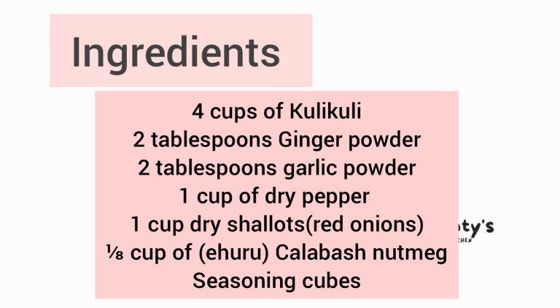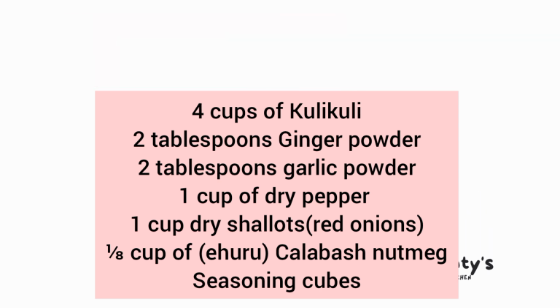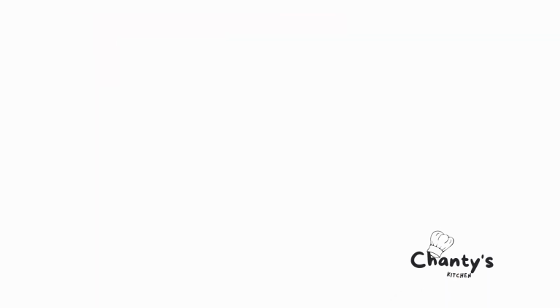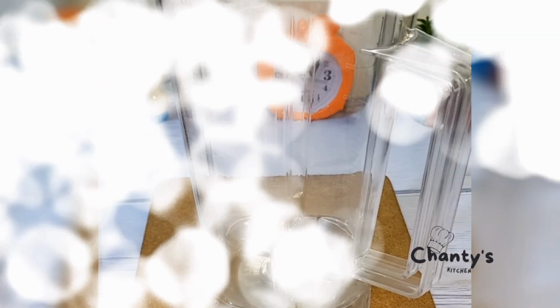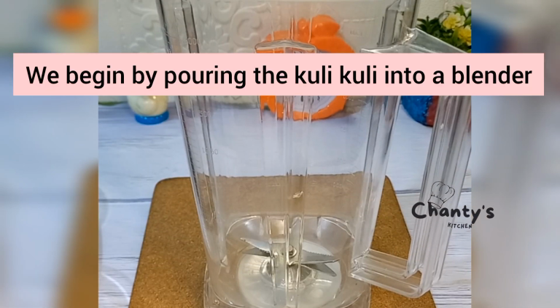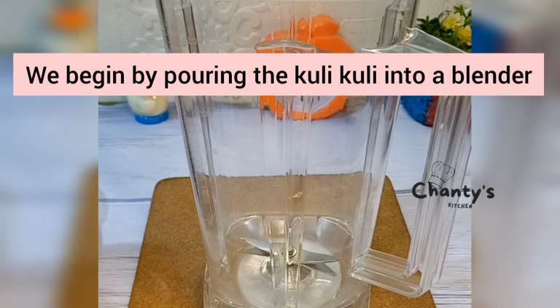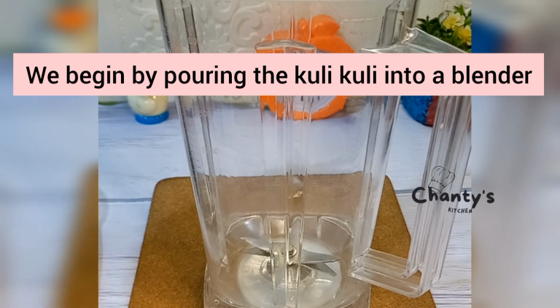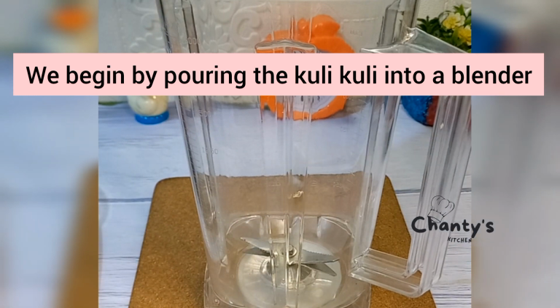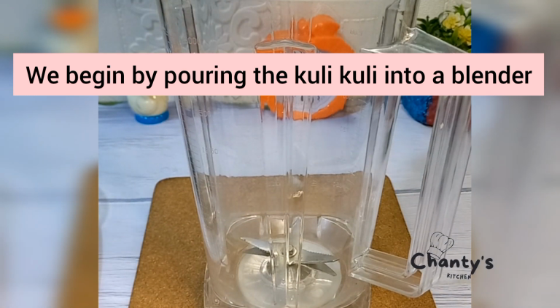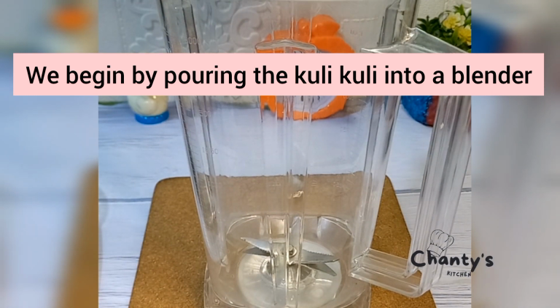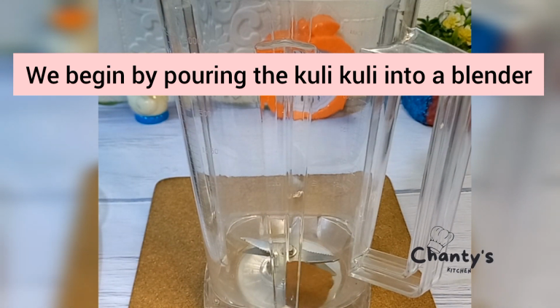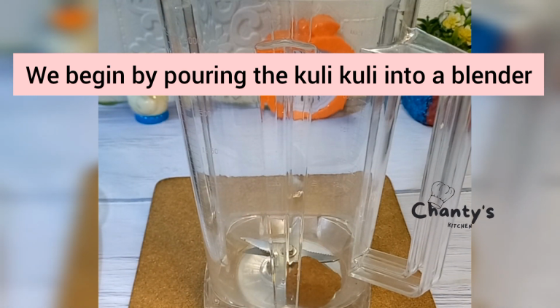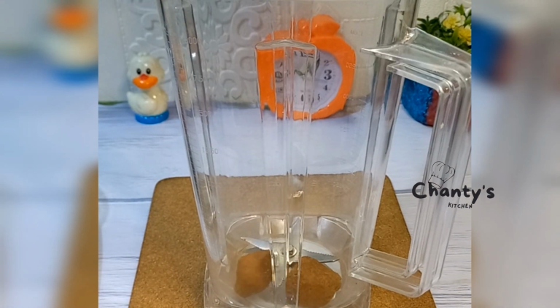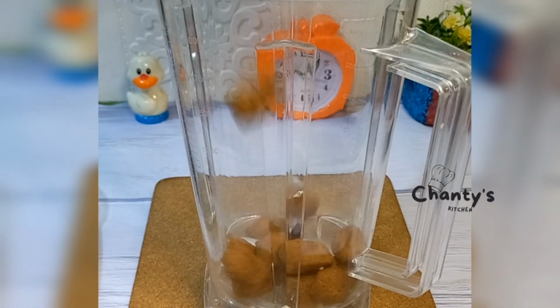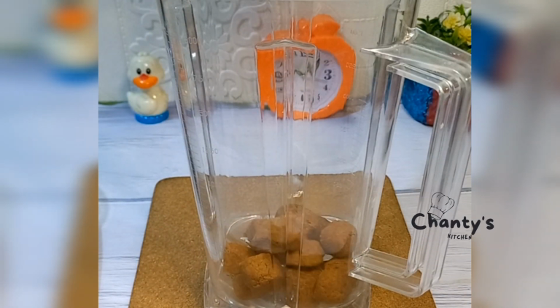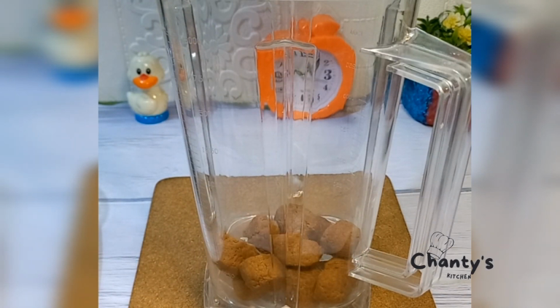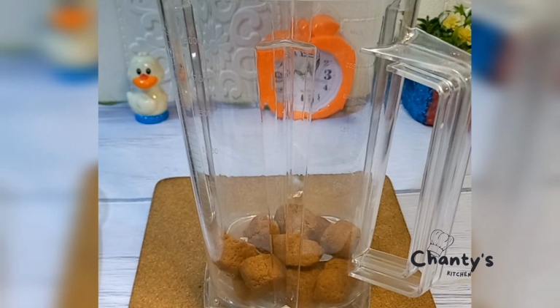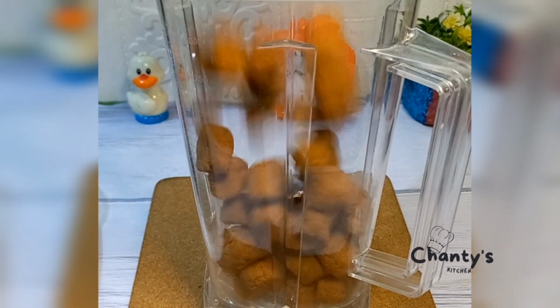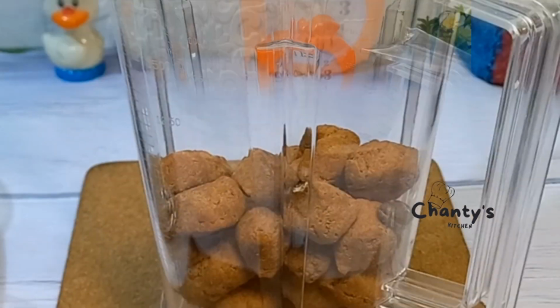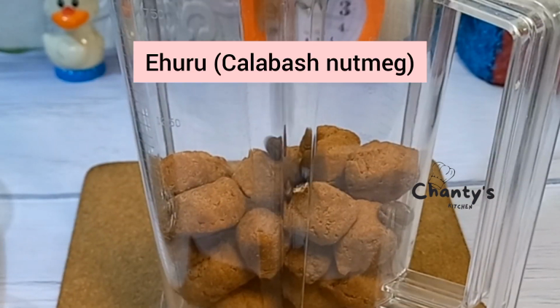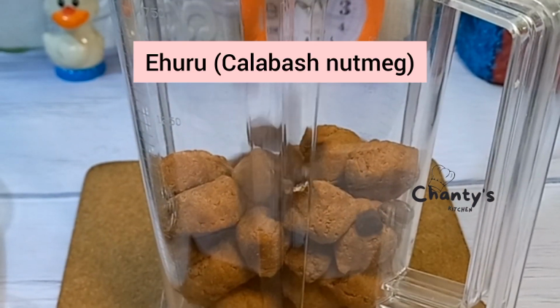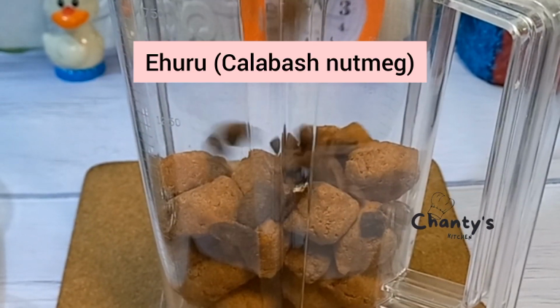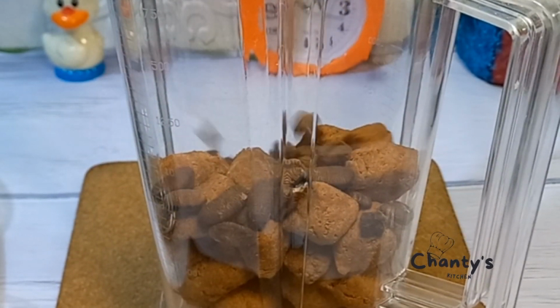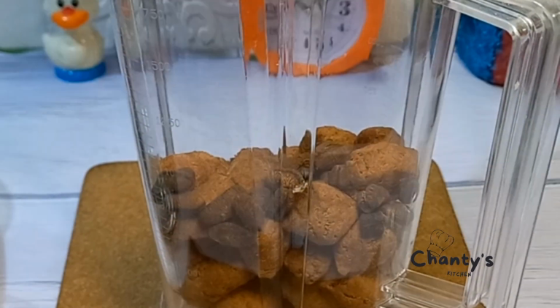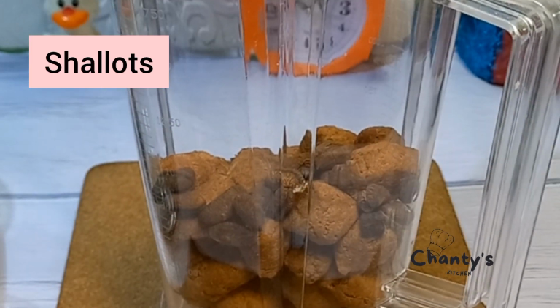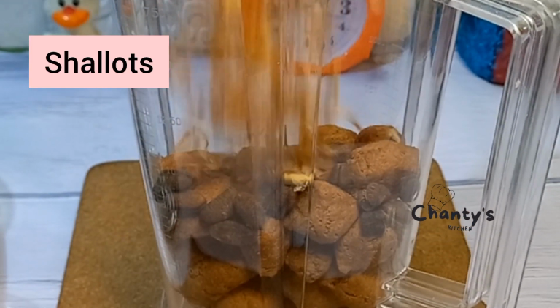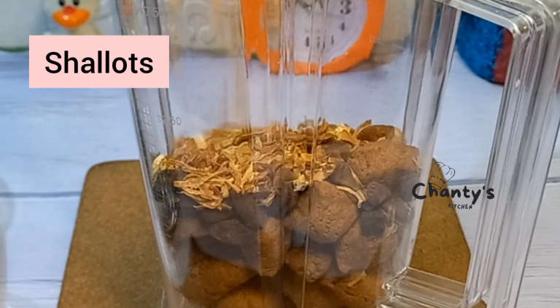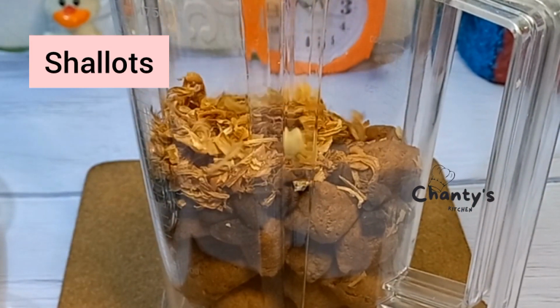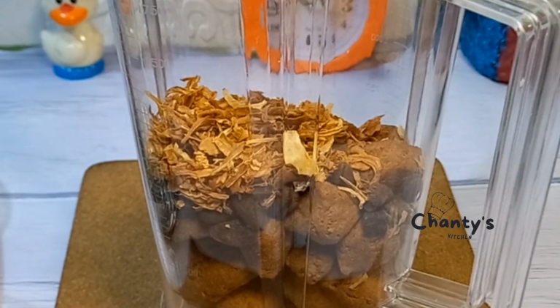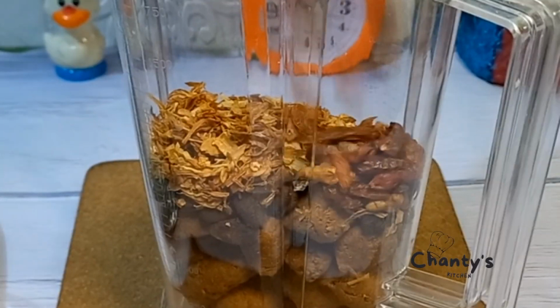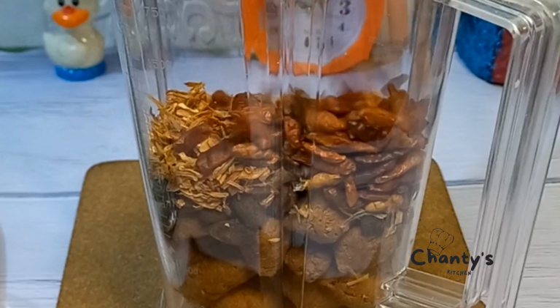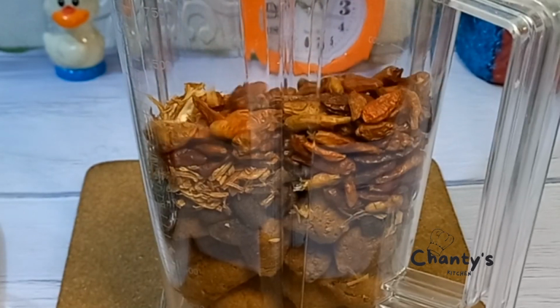In a blender, you're going to pour in your kulikuli — use a very flat kulikuli for this. Then your ehuru goes in next, followed by your shallots and dry pepper.